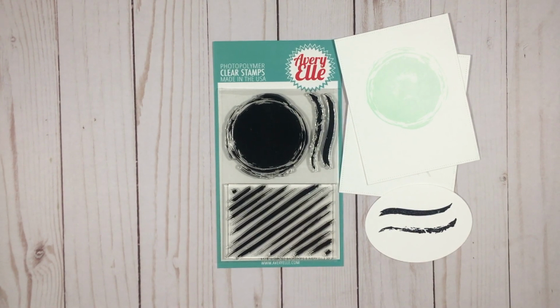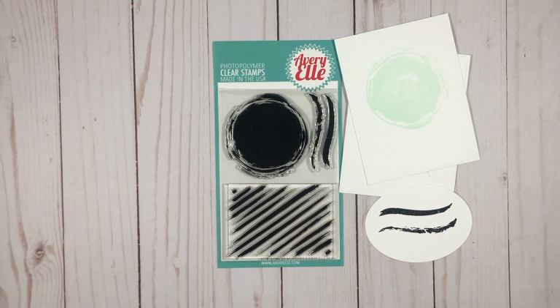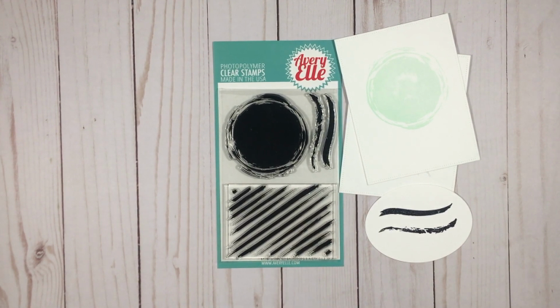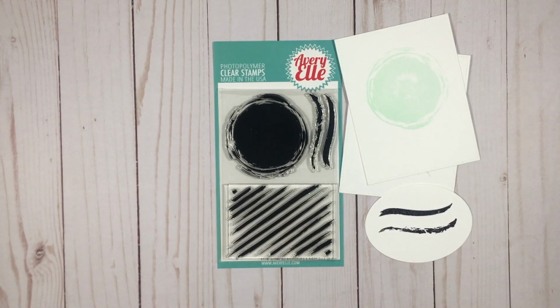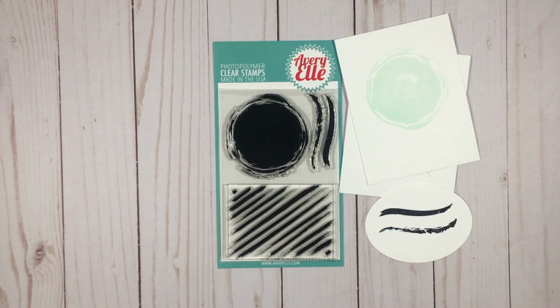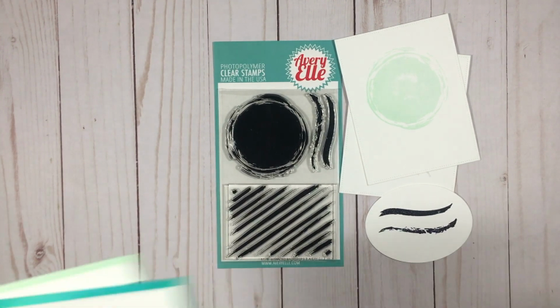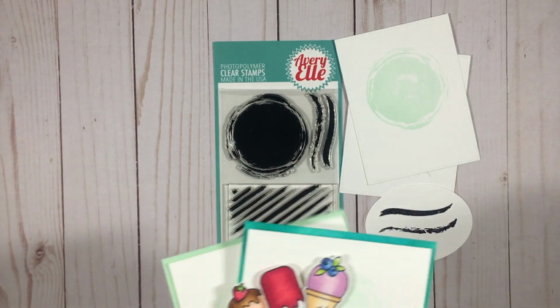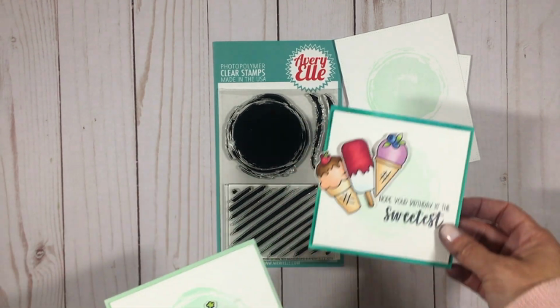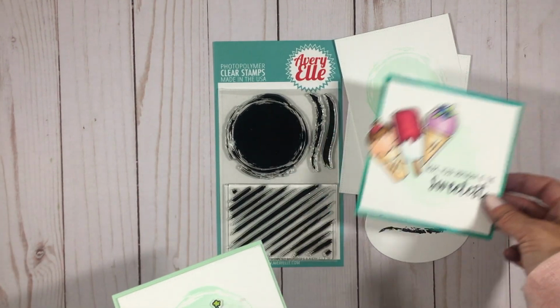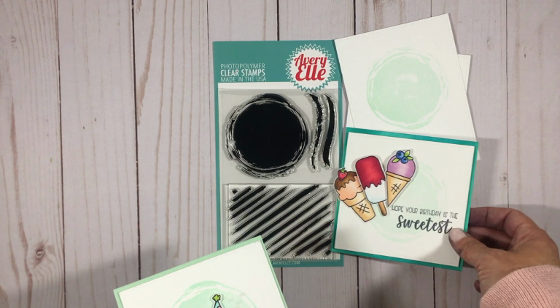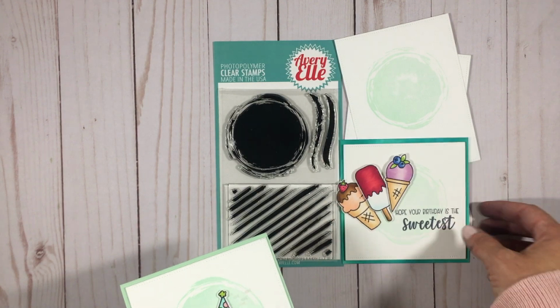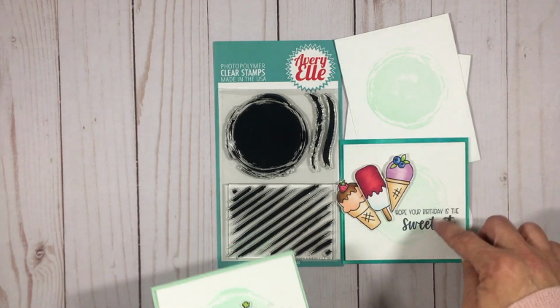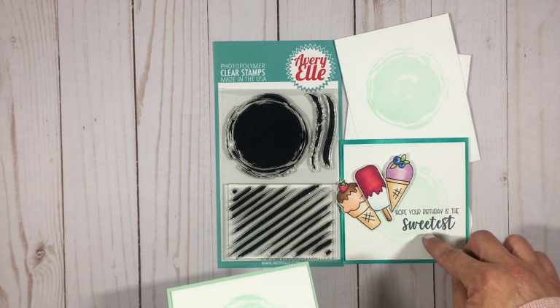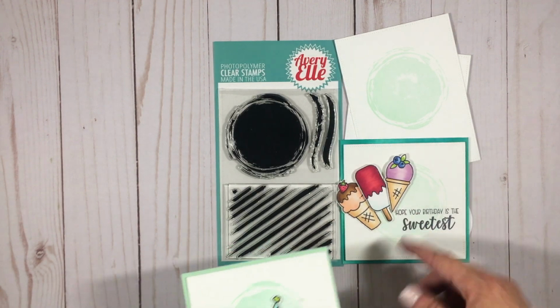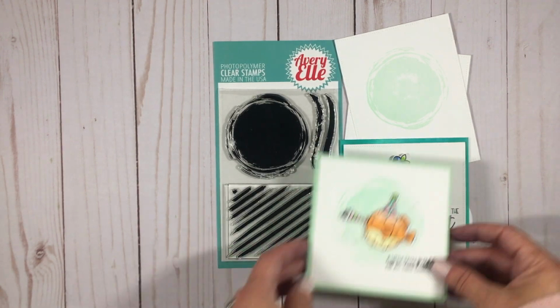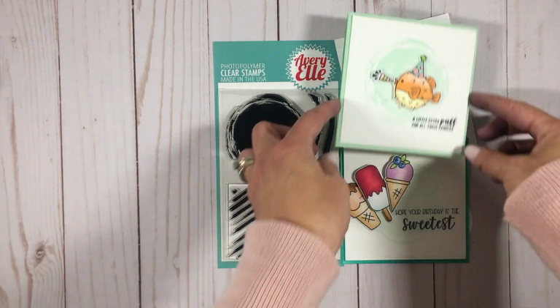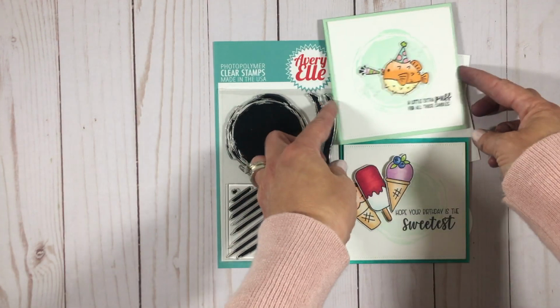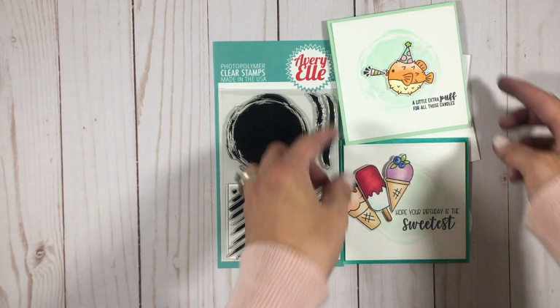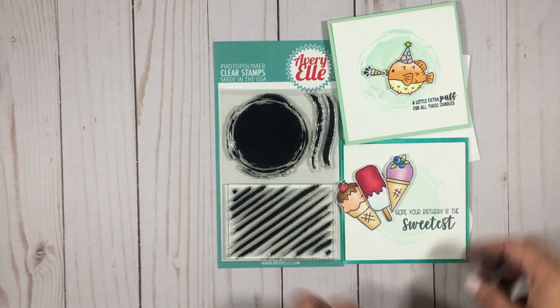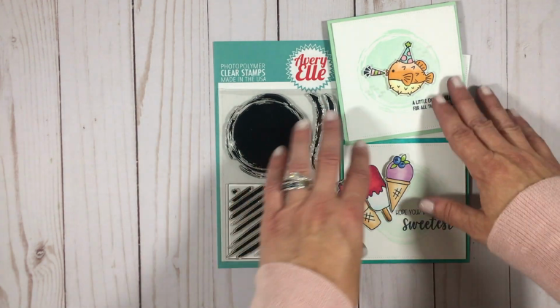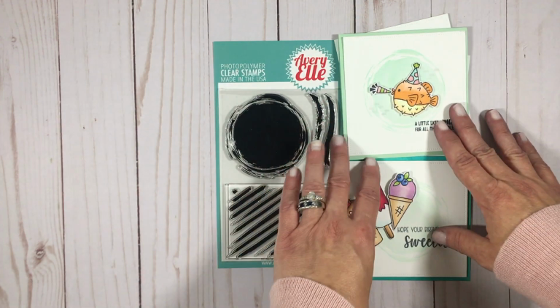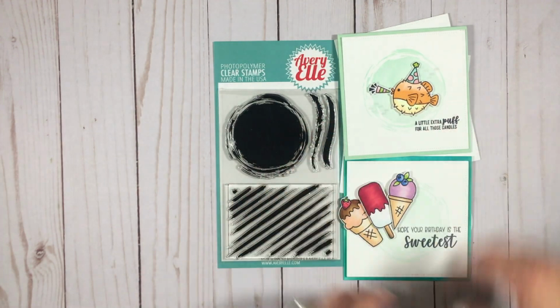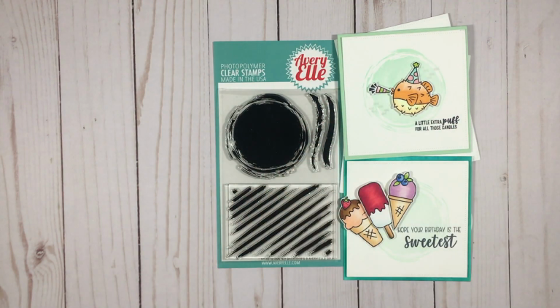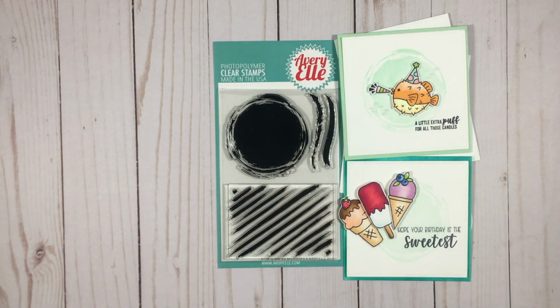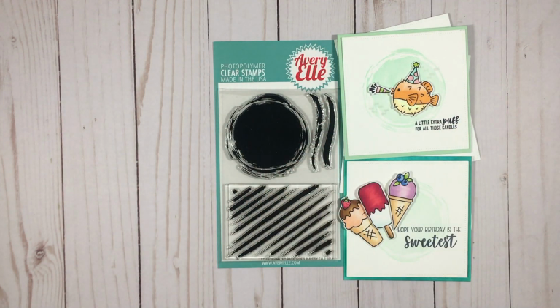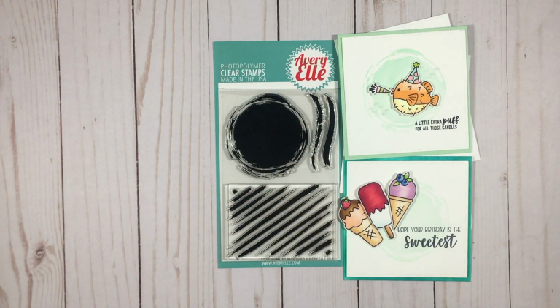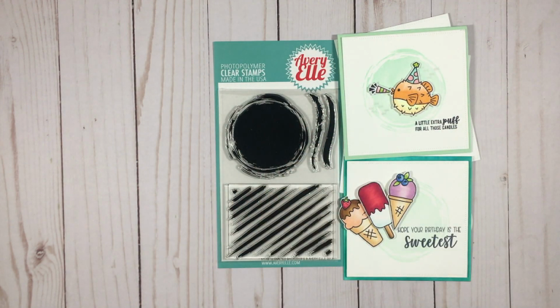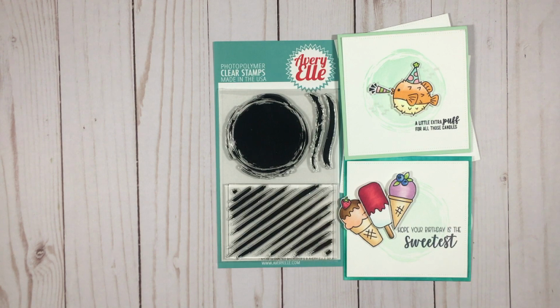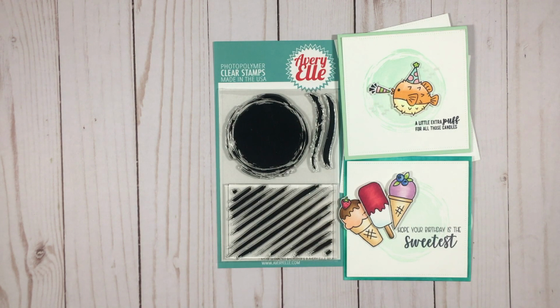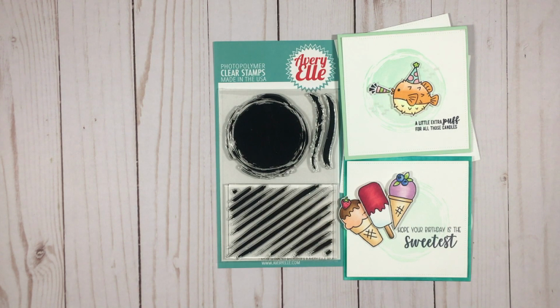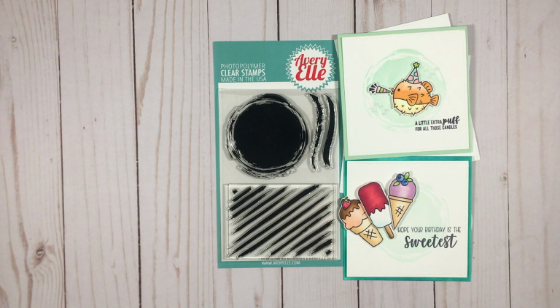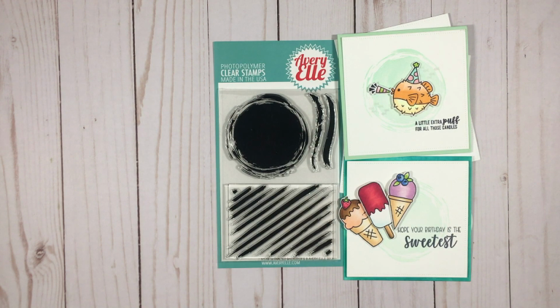I used the big circle painted distressed image and mounted some images from our sweetest stamp set and our surprise stamp set on top of it. It's such a fun look and I know I'm gonna be using this over and over again.